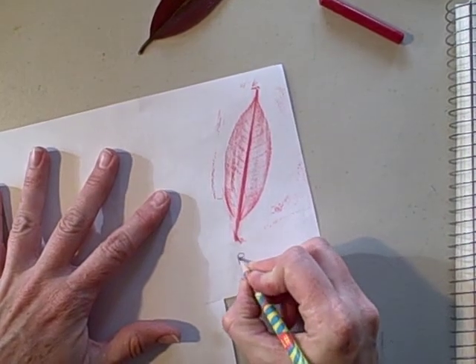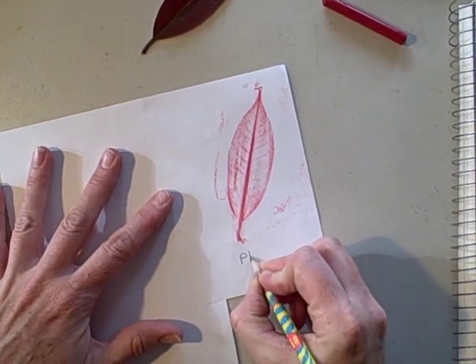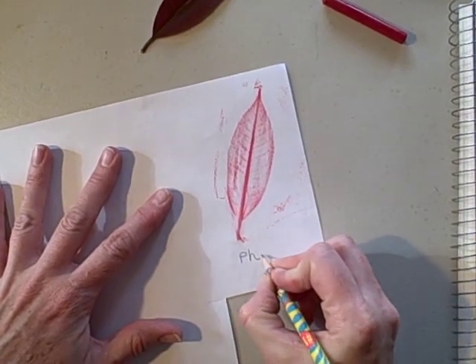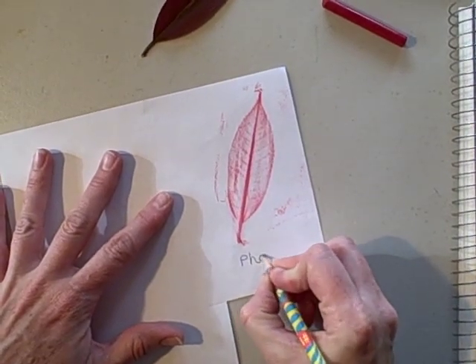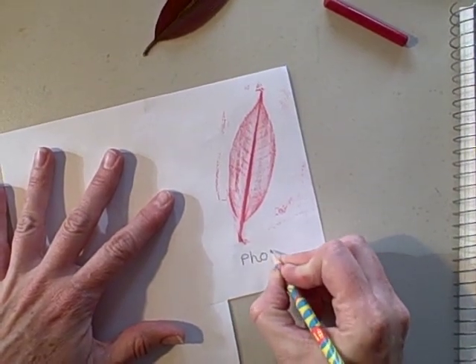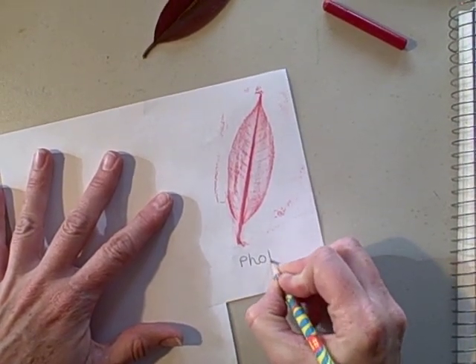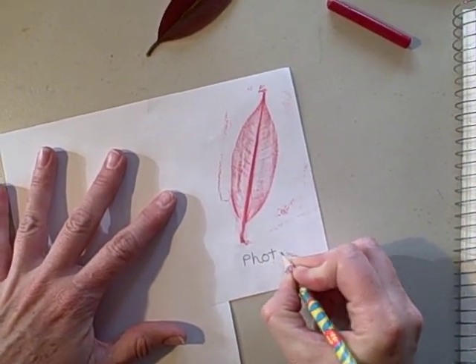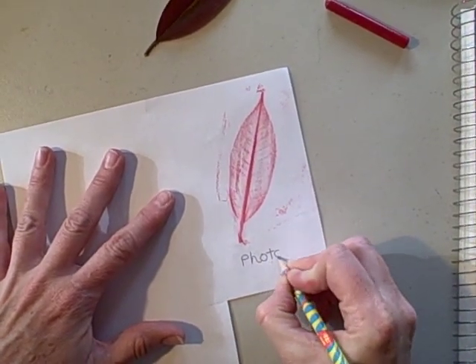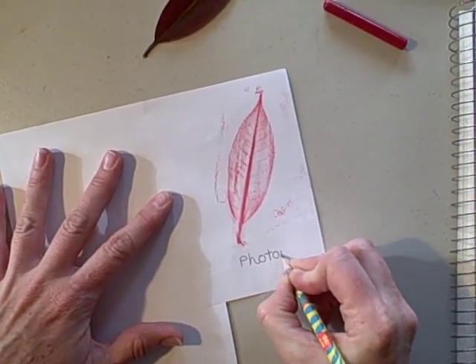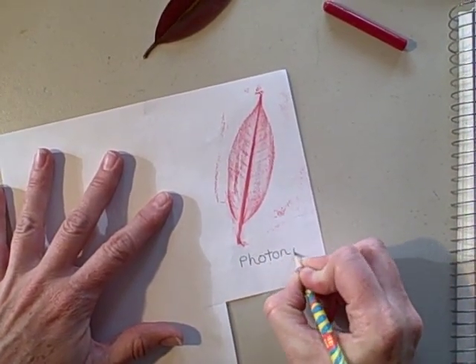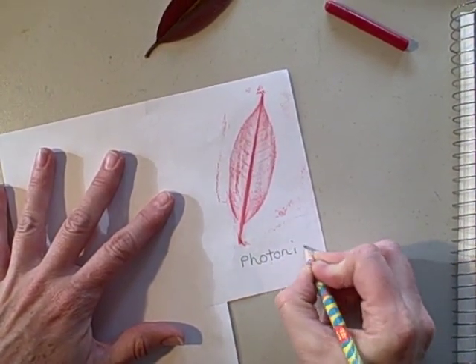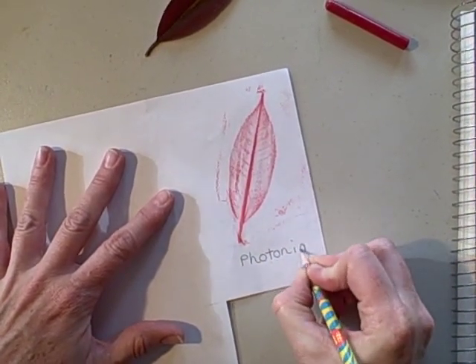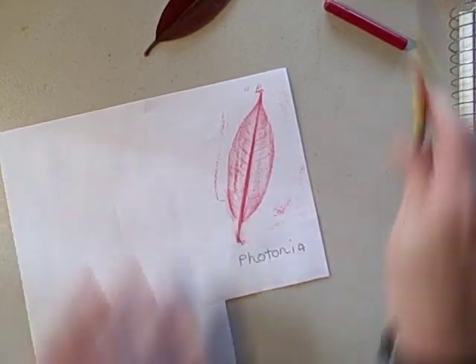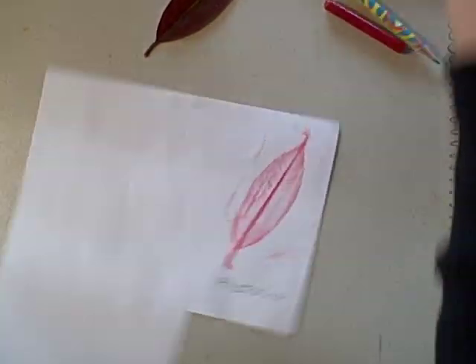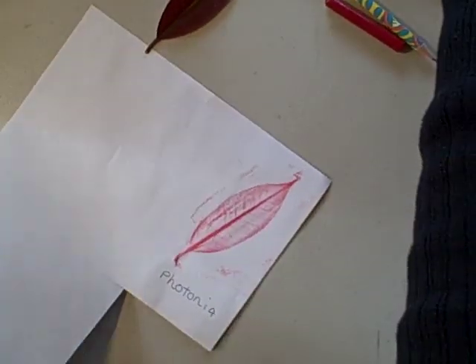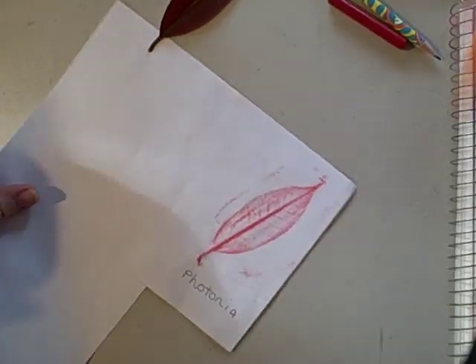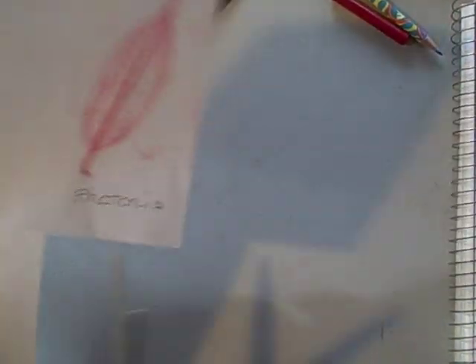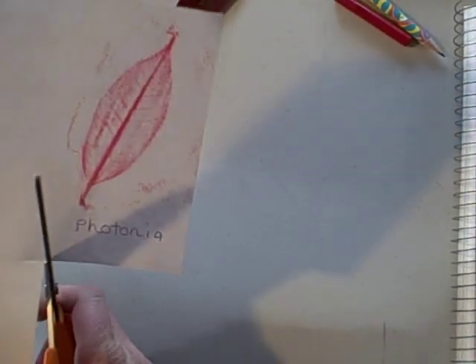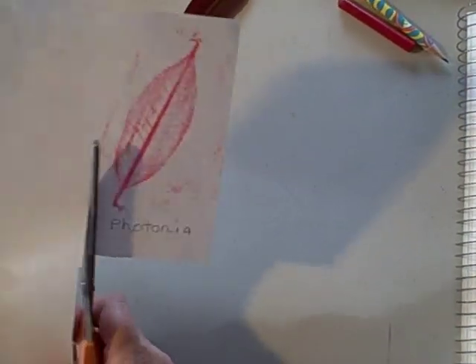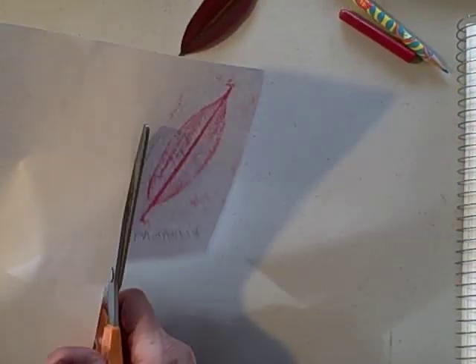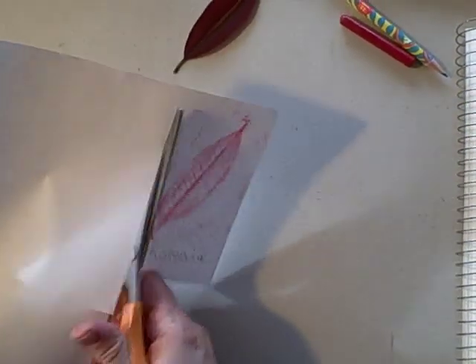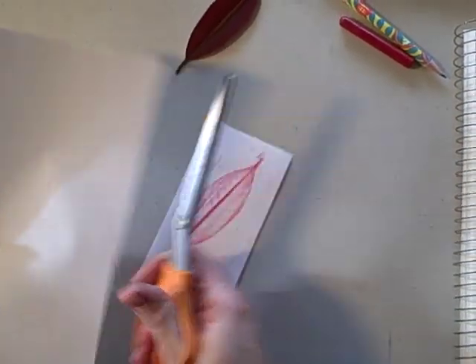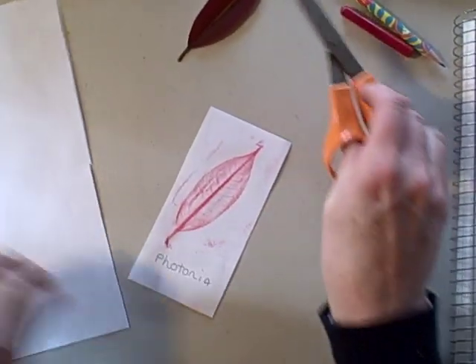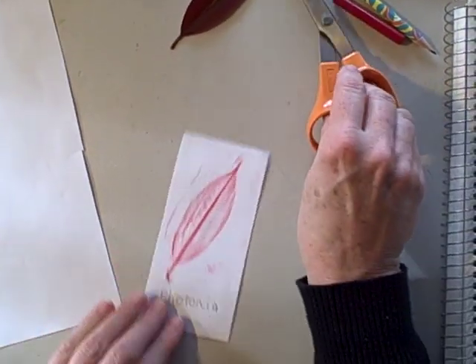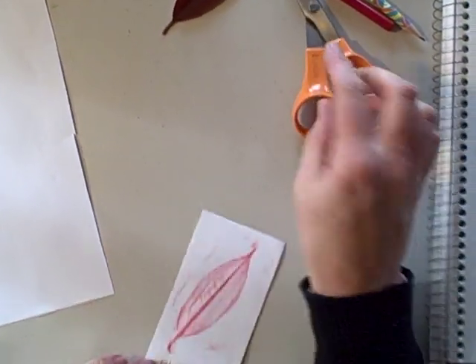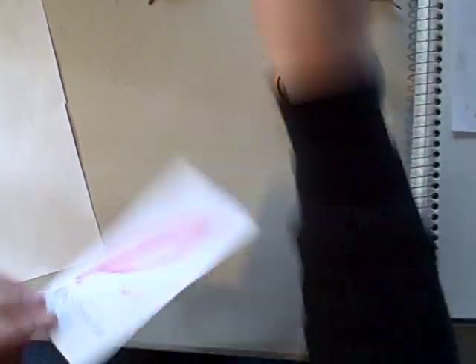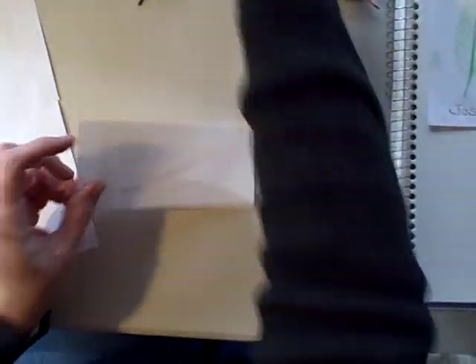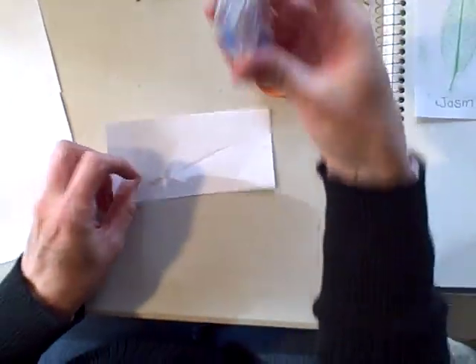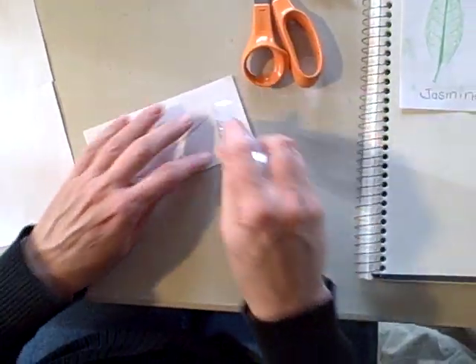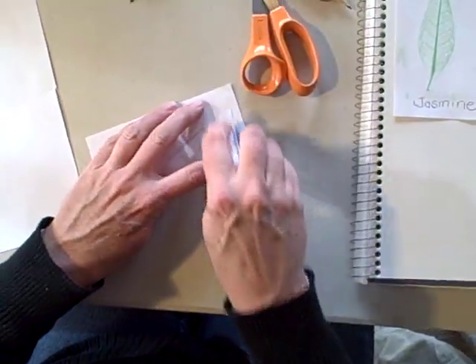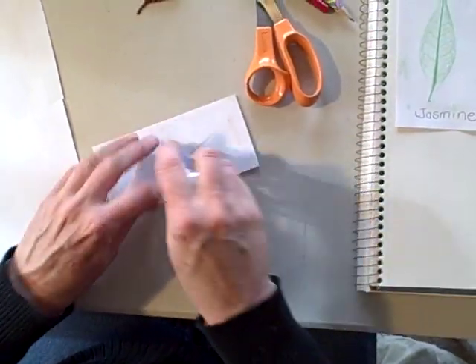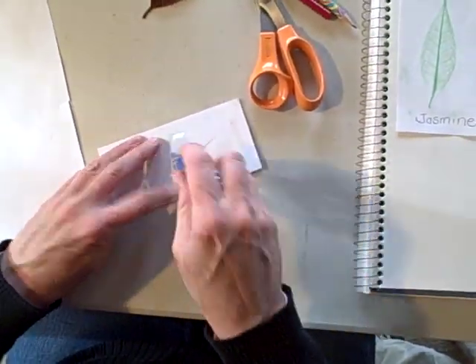And that's from my Photinia bush. And there, it's ready to go right into my nature journal.